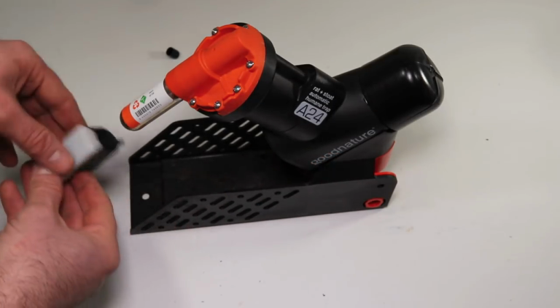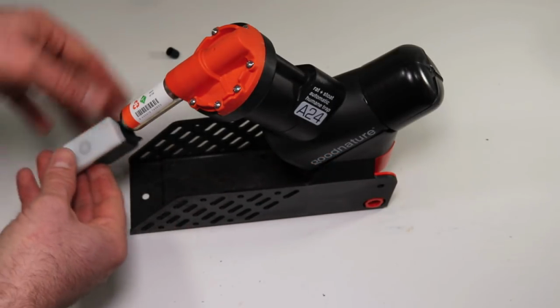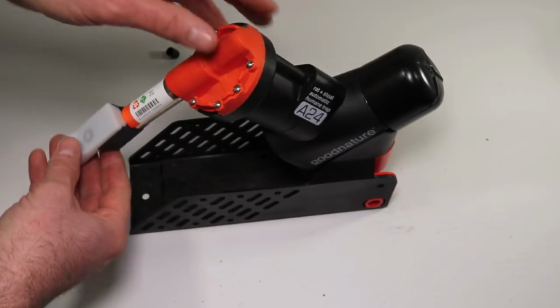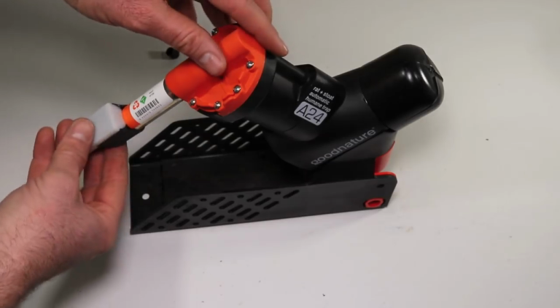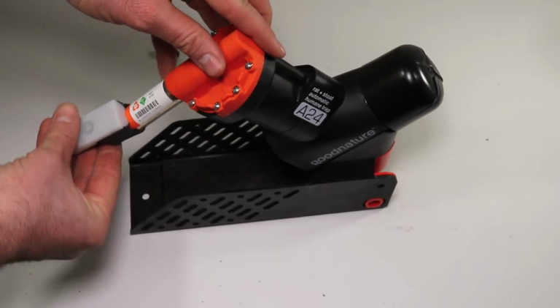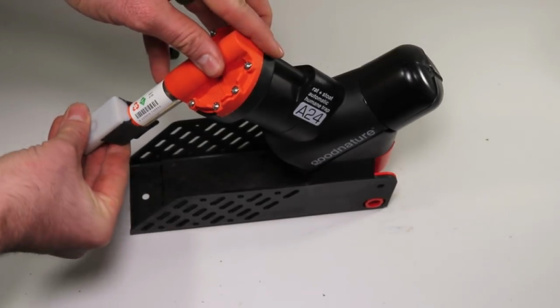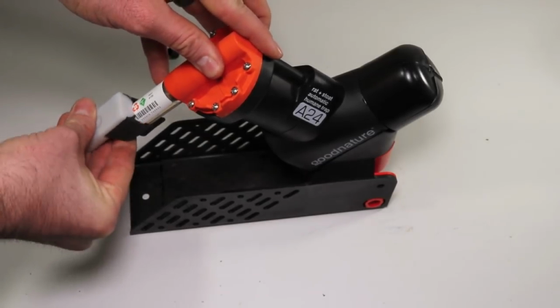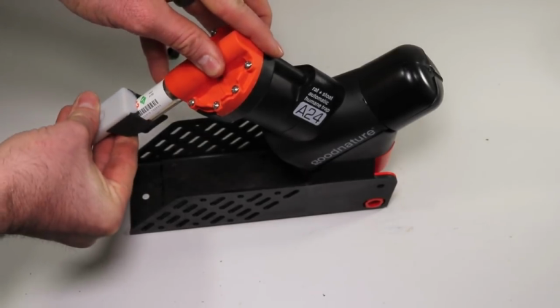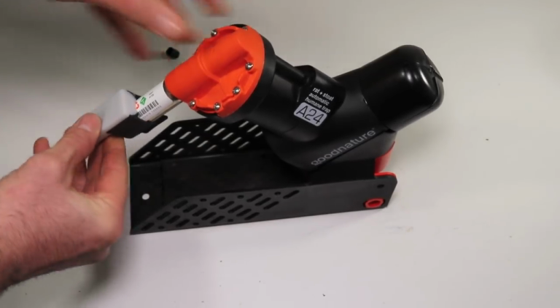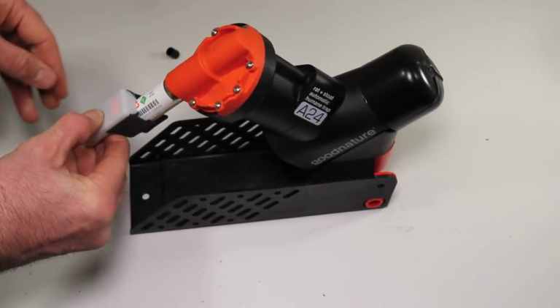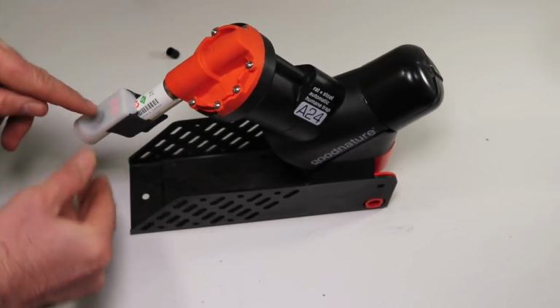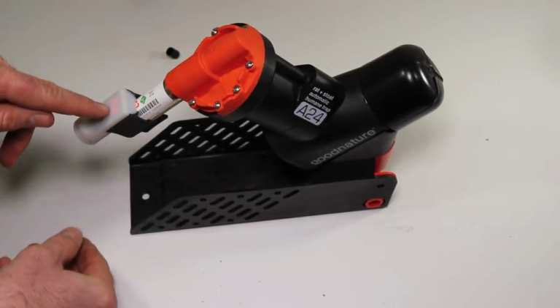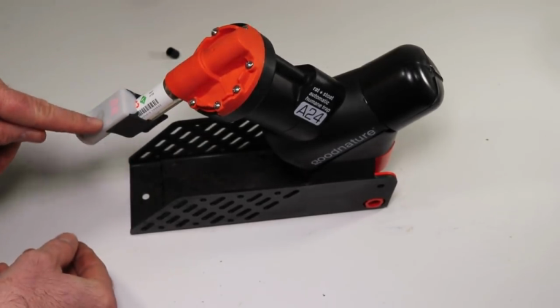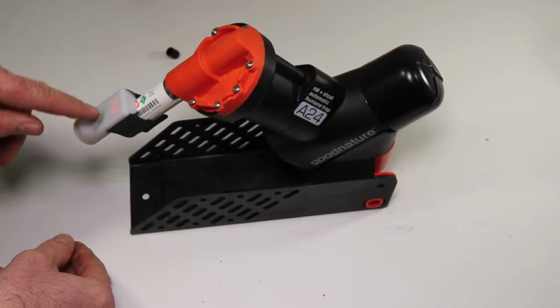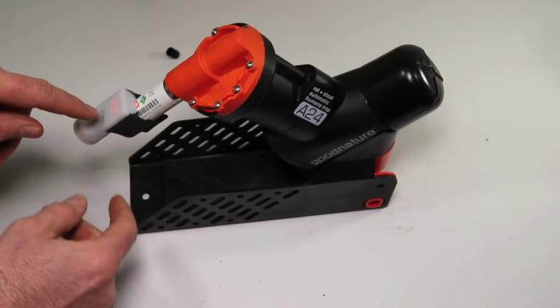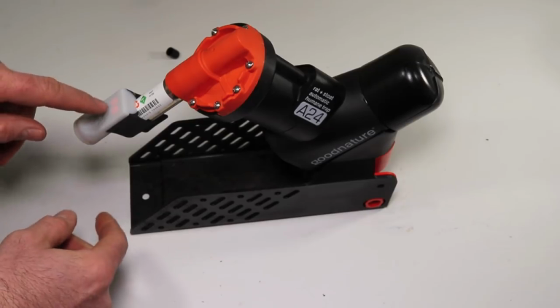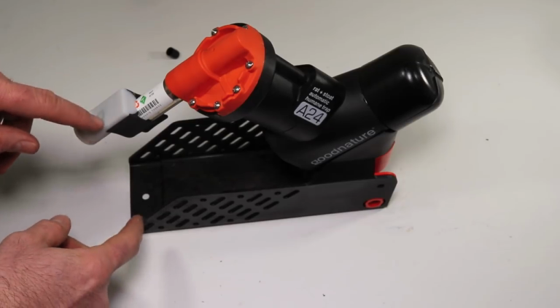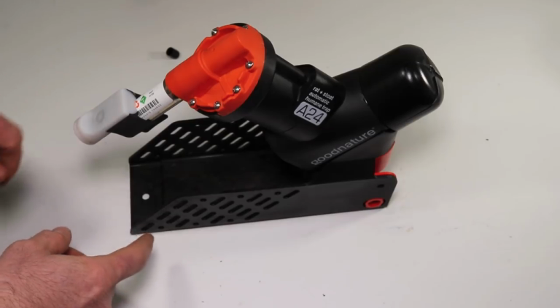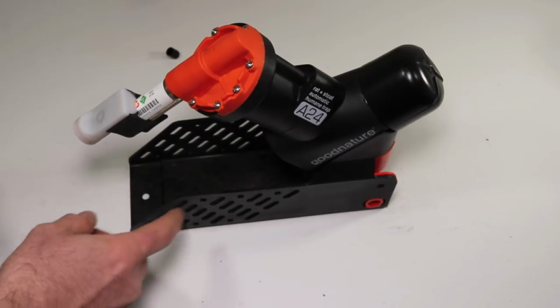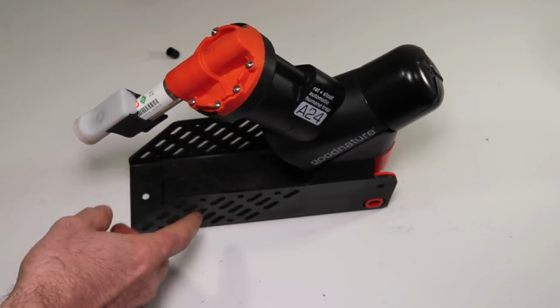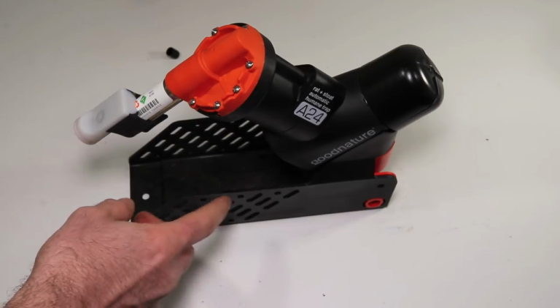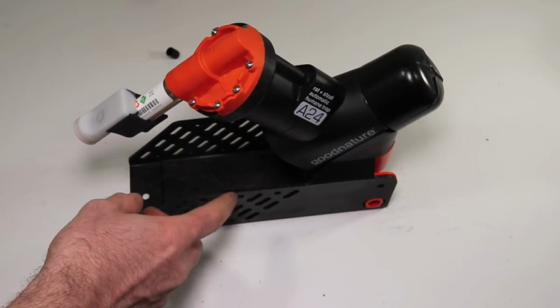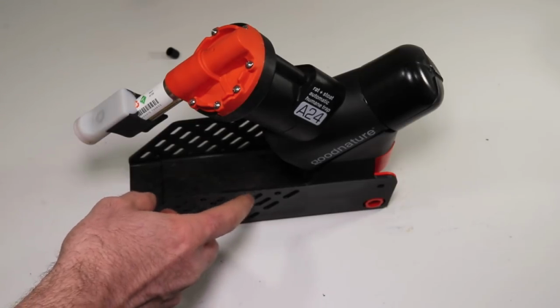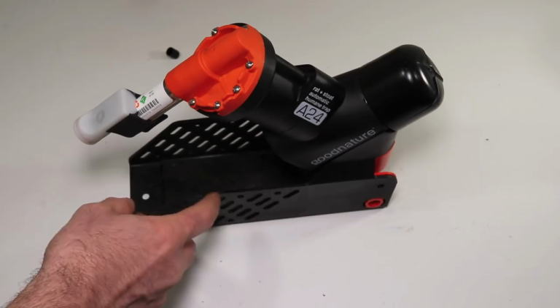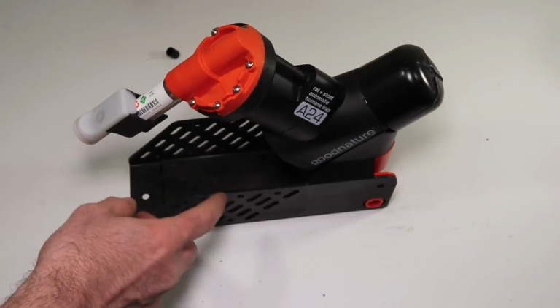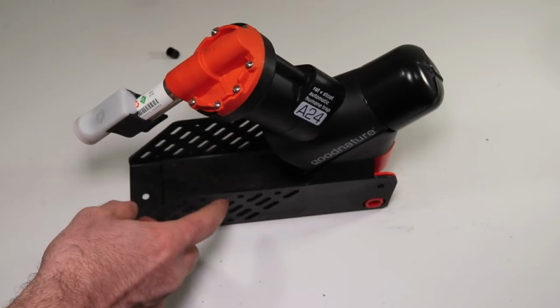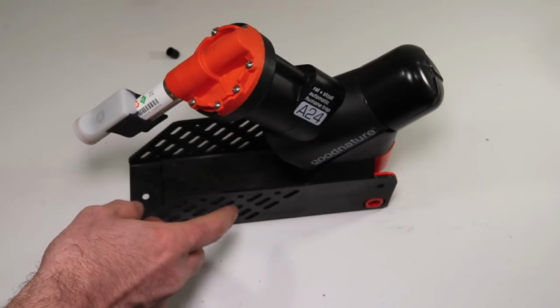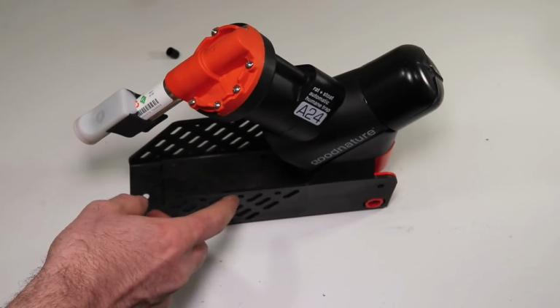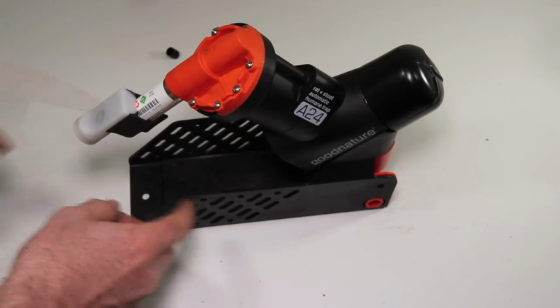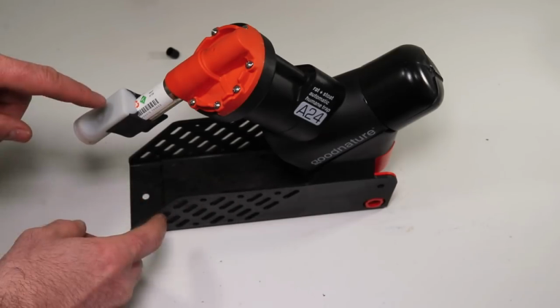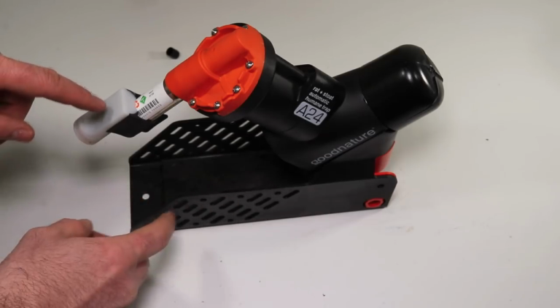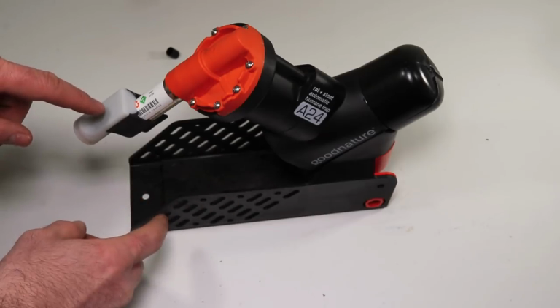Another great feature with this trap is you can put a little counter on the CO2 canisters. Push the button — there it says zero zero. Each time it goes off it will record, because in theory a predator or scavenger might come along and eat the dead animals and you won't know how many you killed. The counter will keep track of that for you.